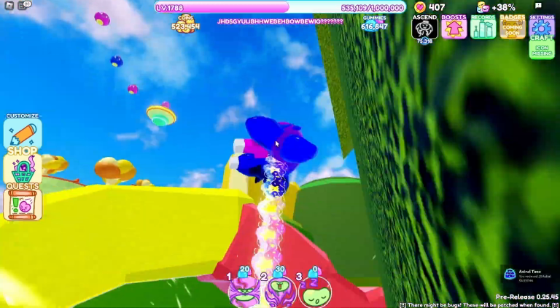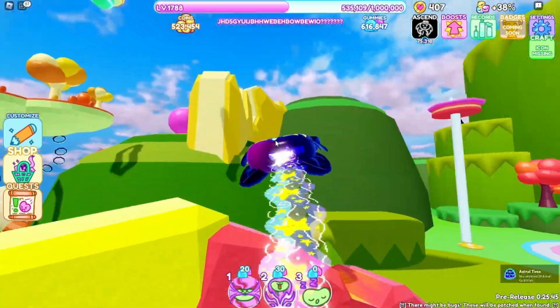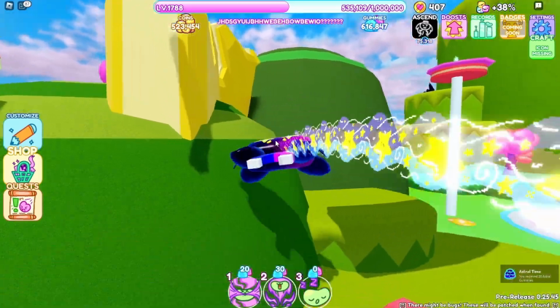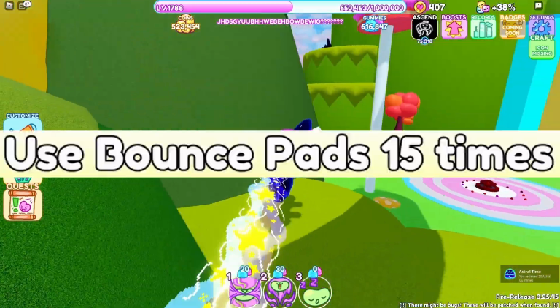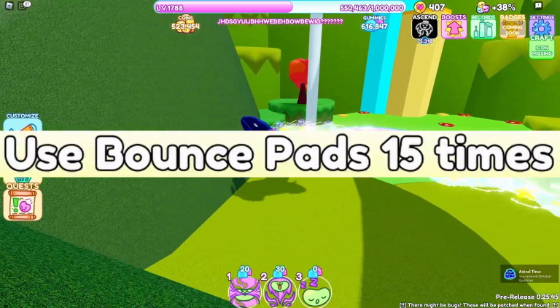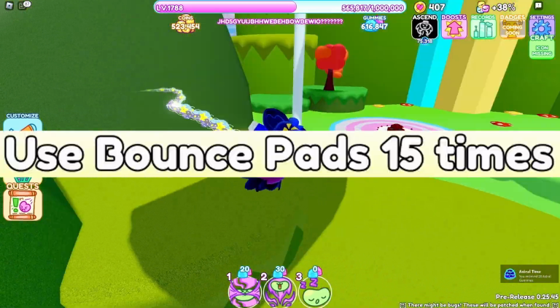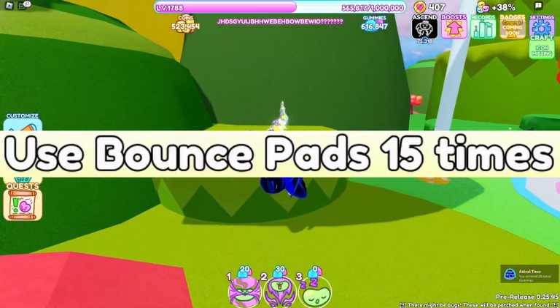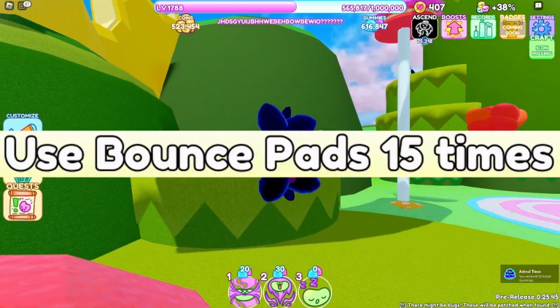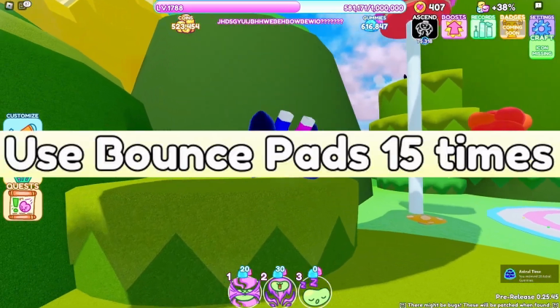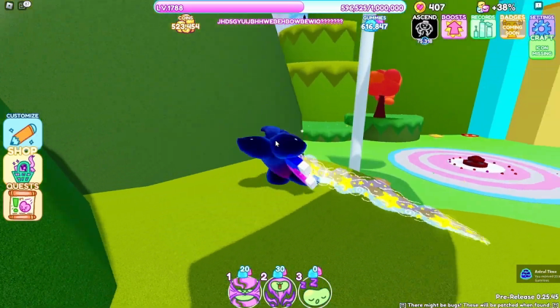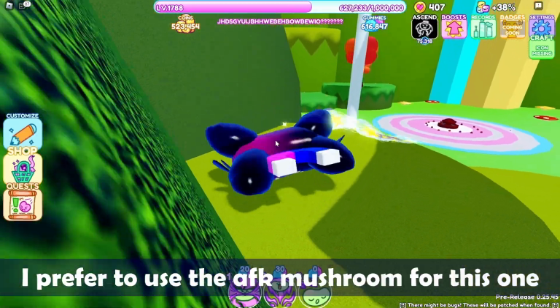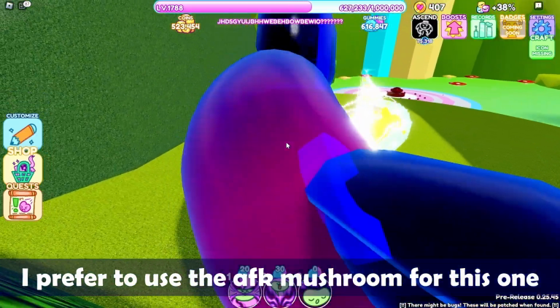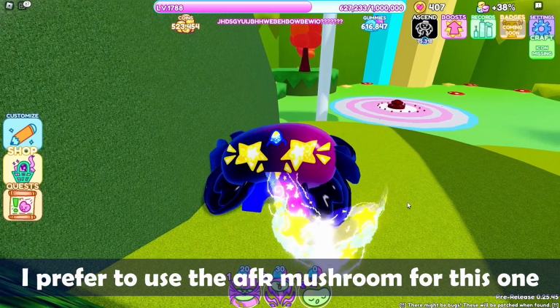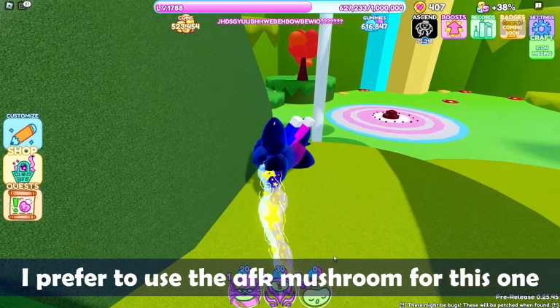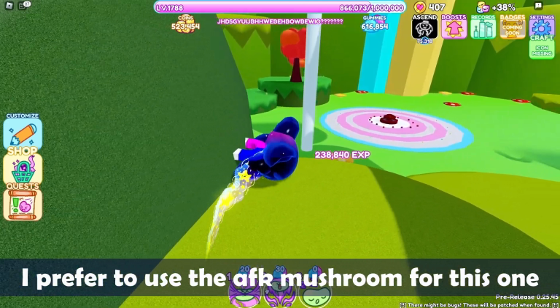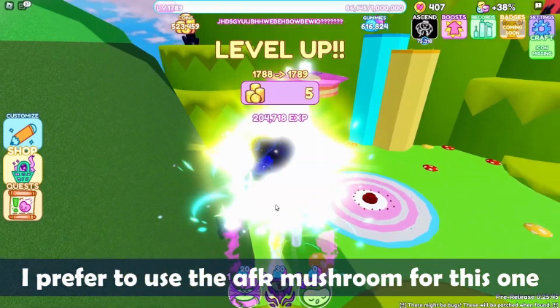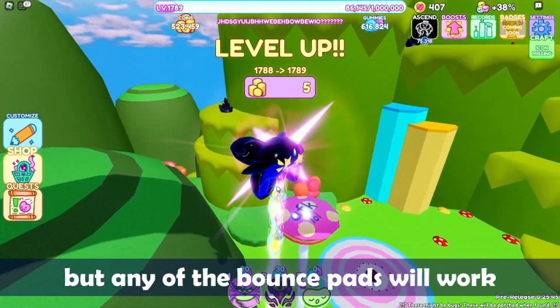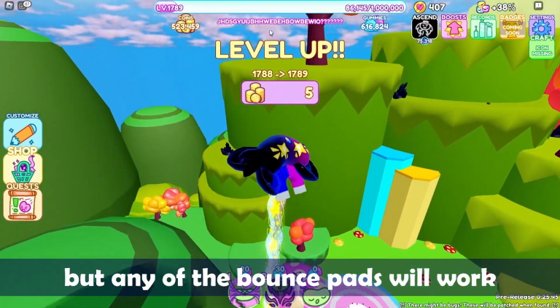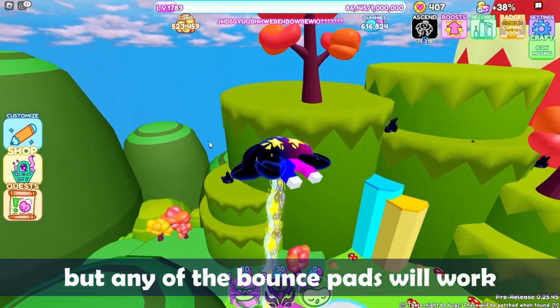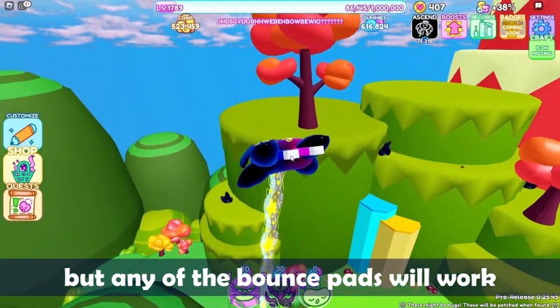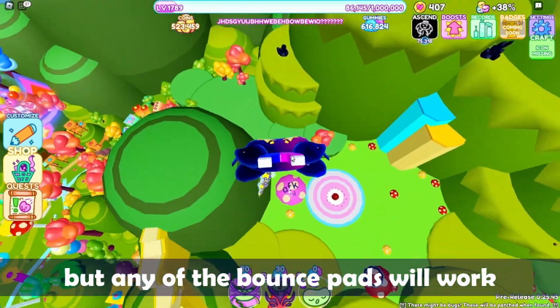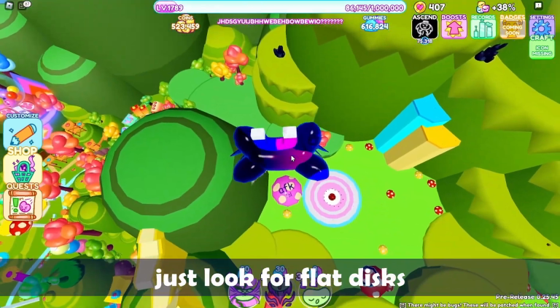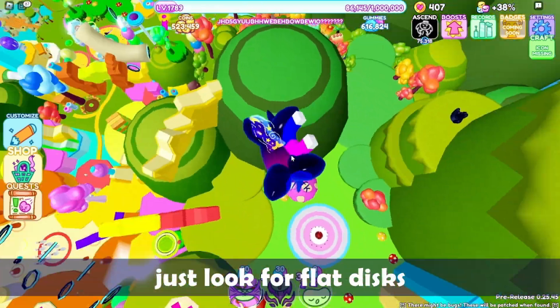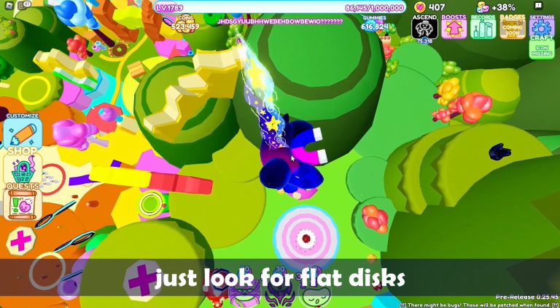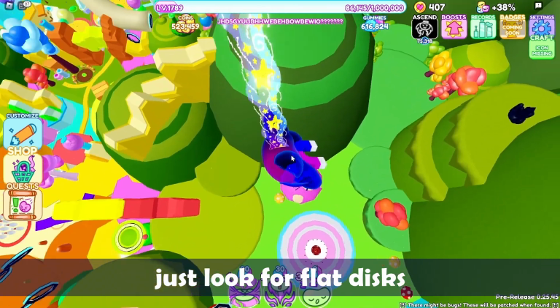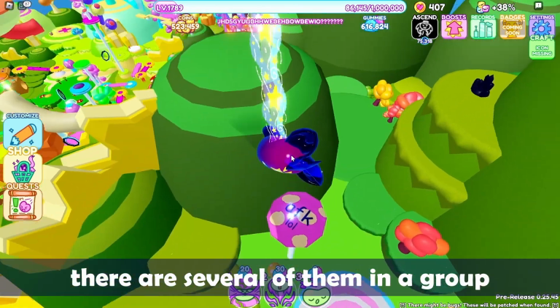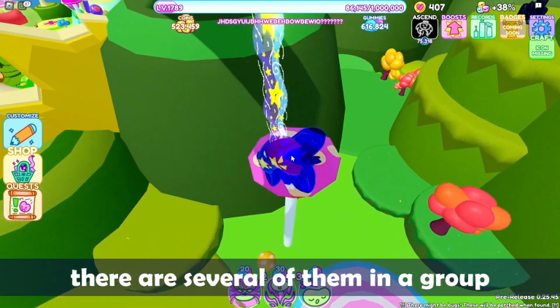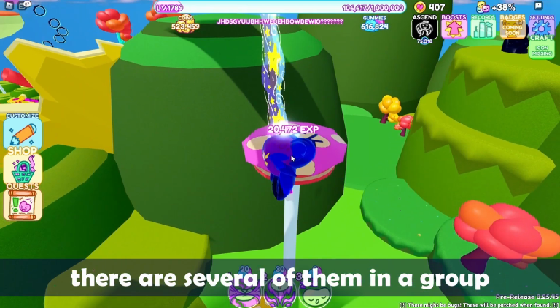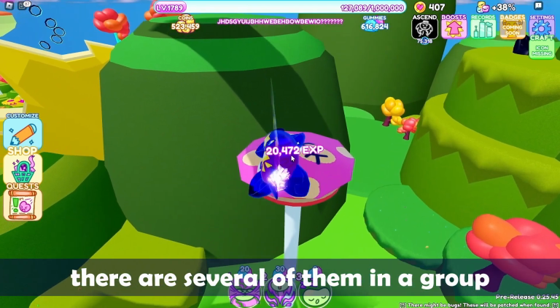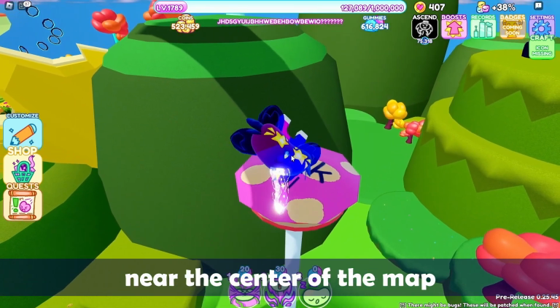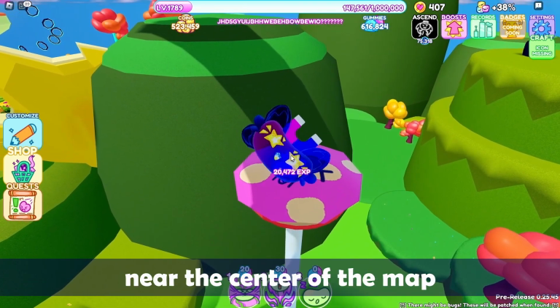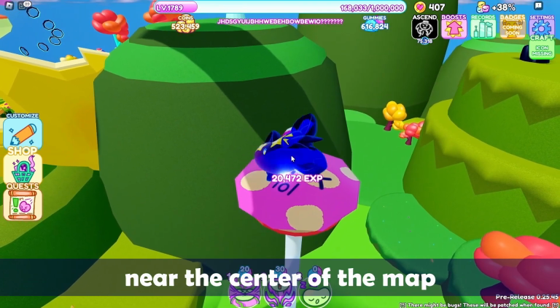Number 10: use bounce pads 15 times. I prefer to use the AFK mushroom for this one, but any of the bounce pads will work. Just look for flat discs — there are several of them in a group near the center of the map.